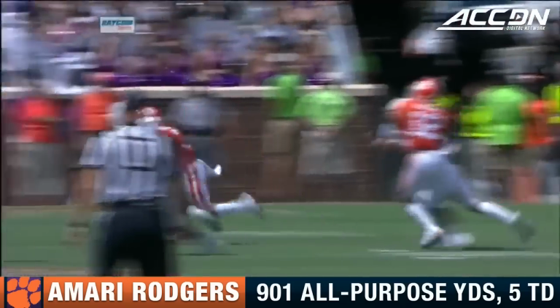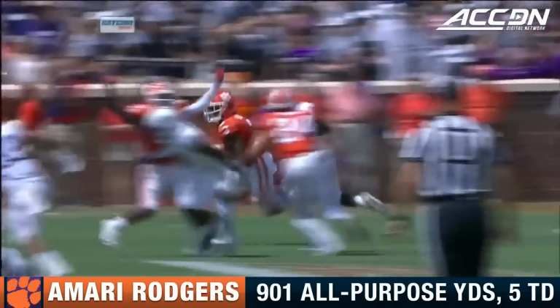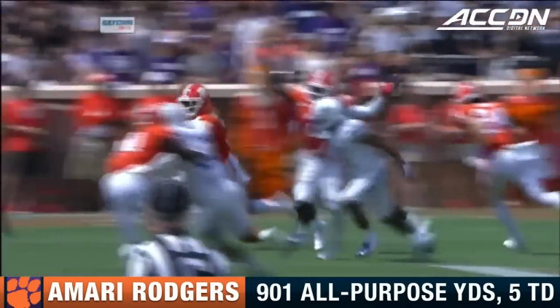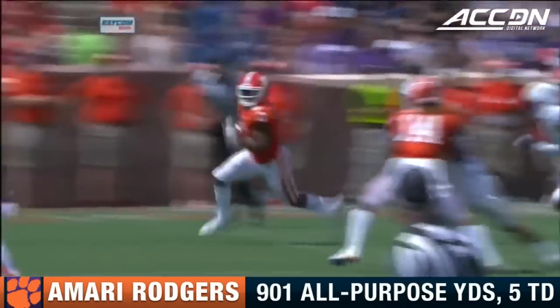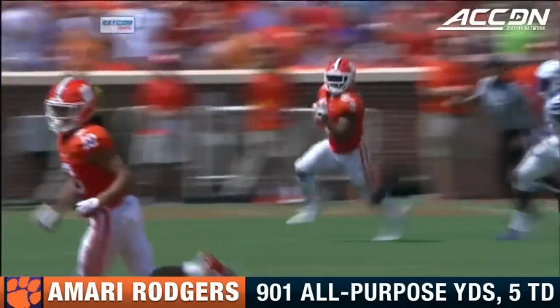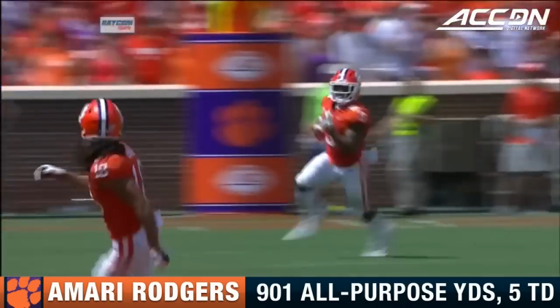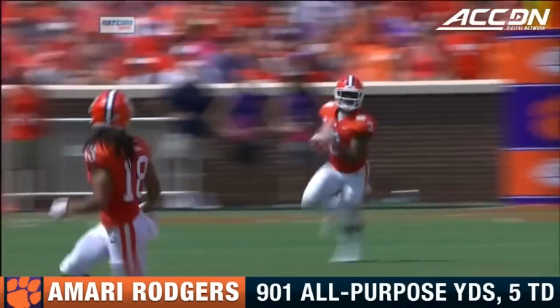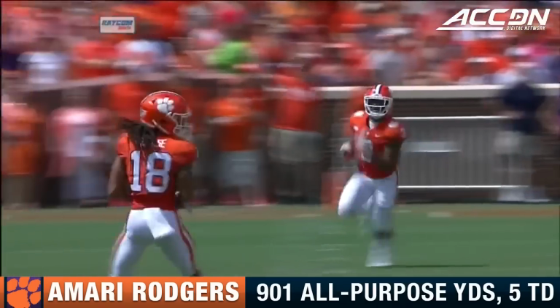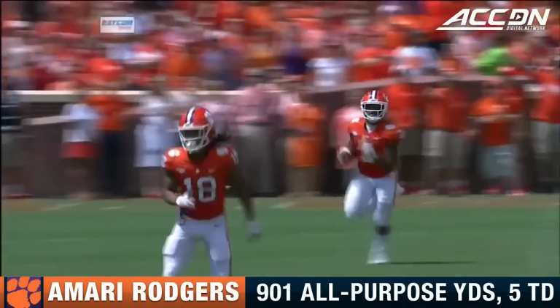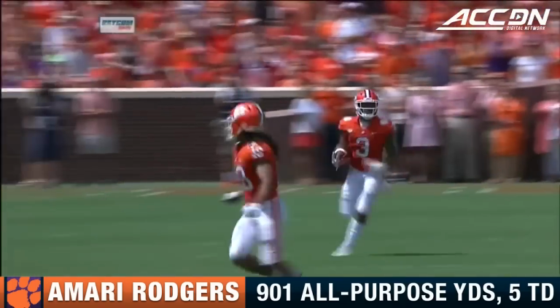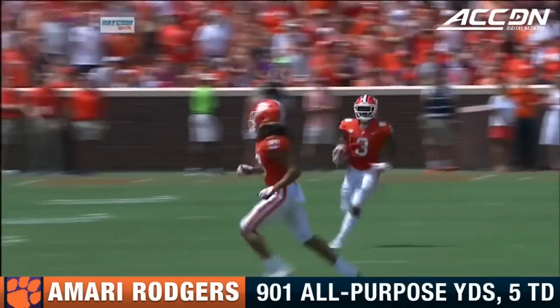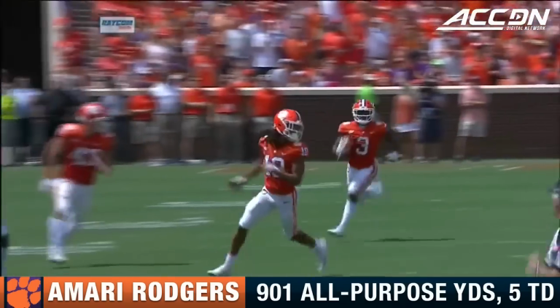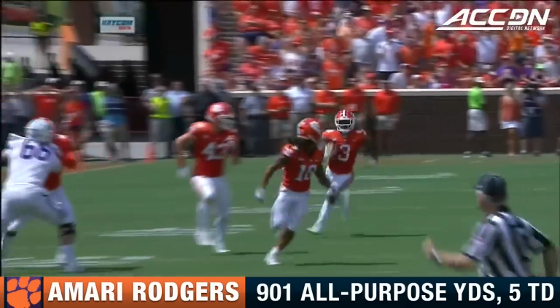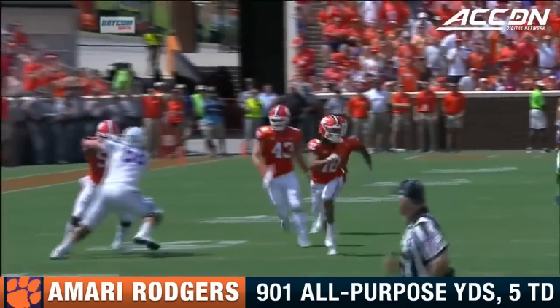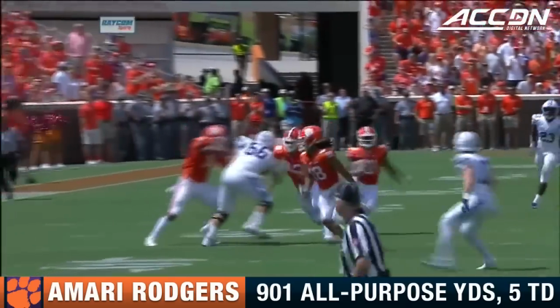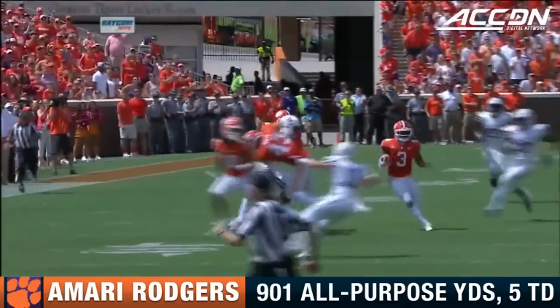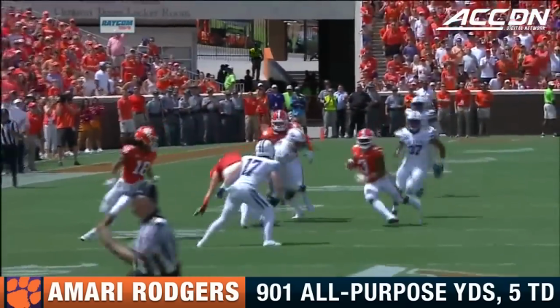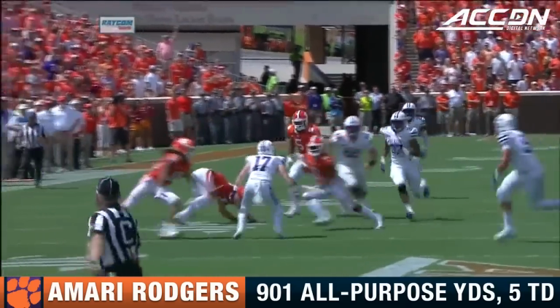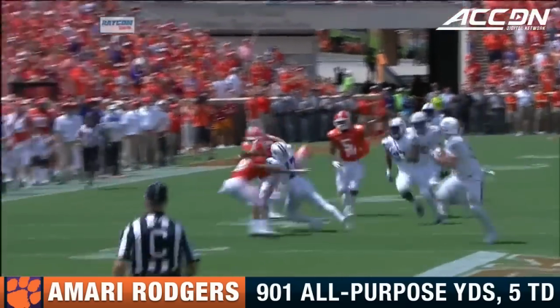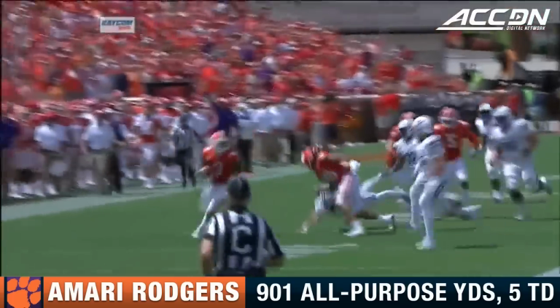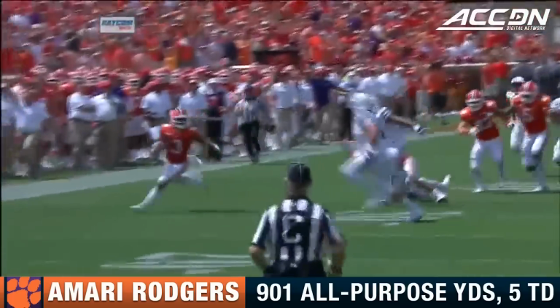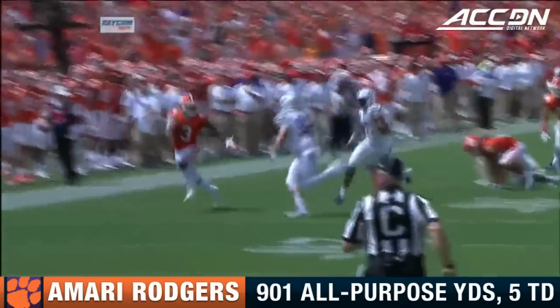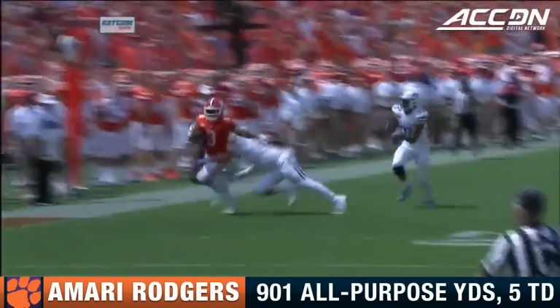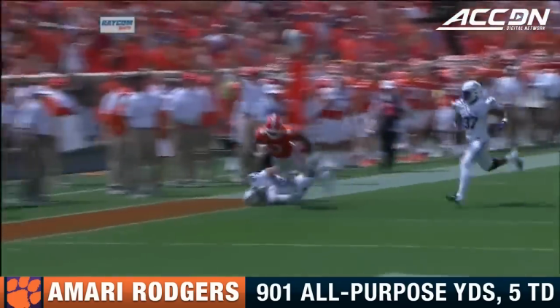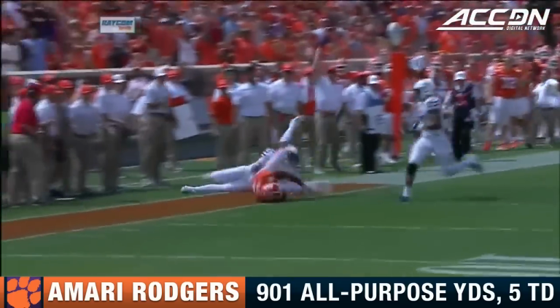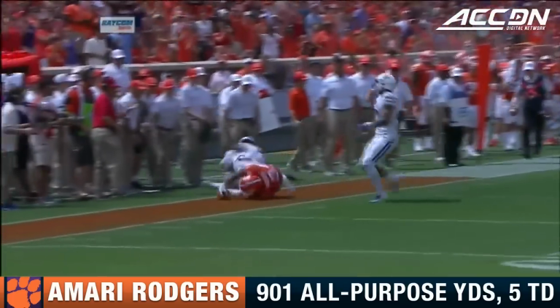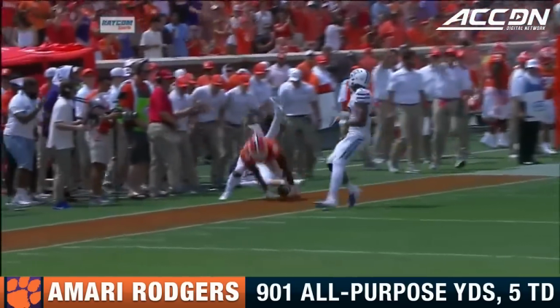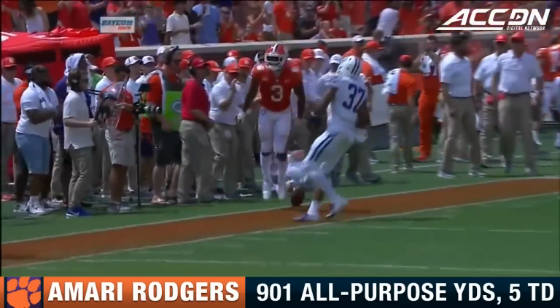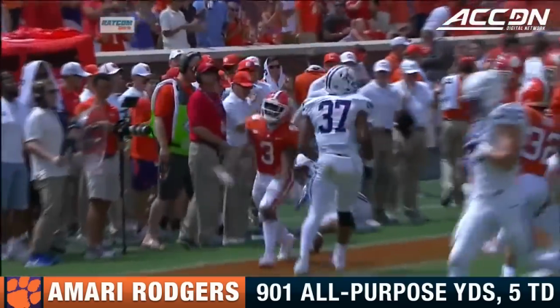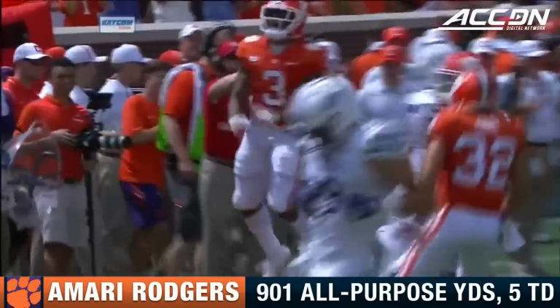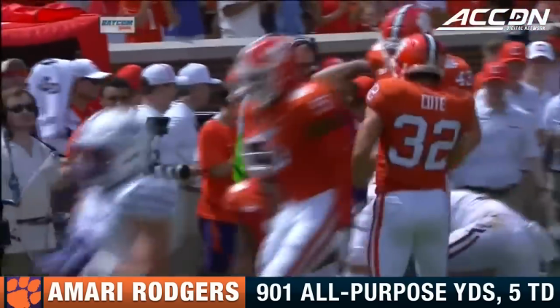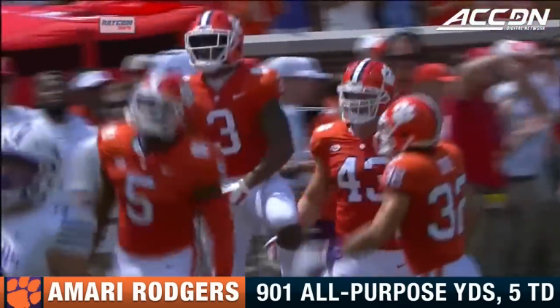Amari Rodgers on the return. Rodgers only had two returns and averaged 7.5 yards — you can fix that number now. Amari Rodgers finds the wall, and really Clemson didn't do a very good job of blocking at the back end of this, but Rodgers walks into the end zone.